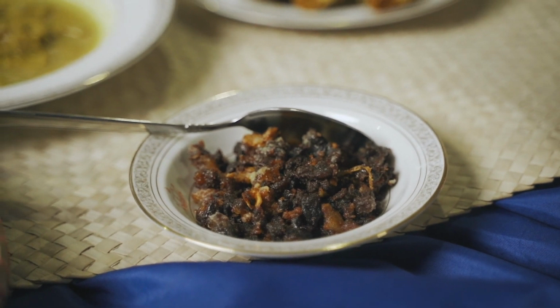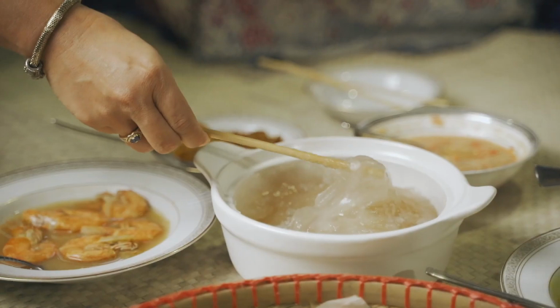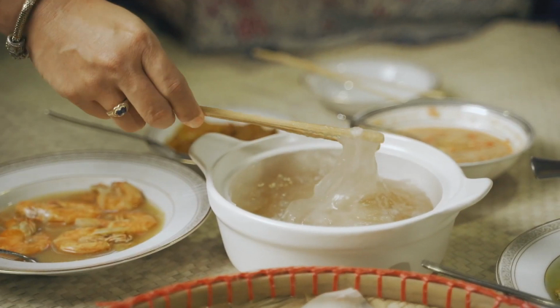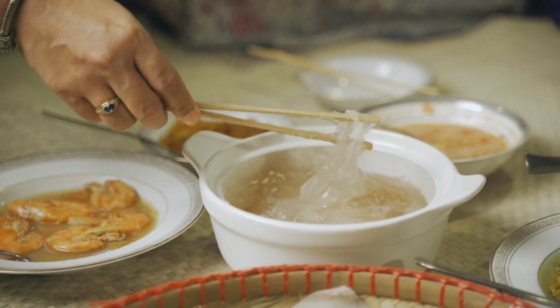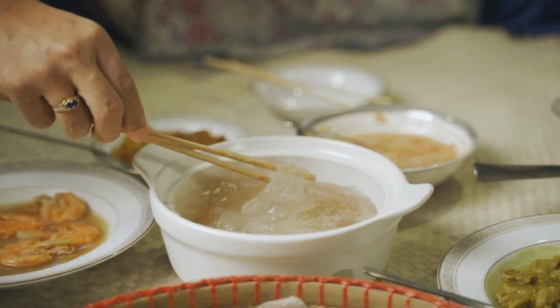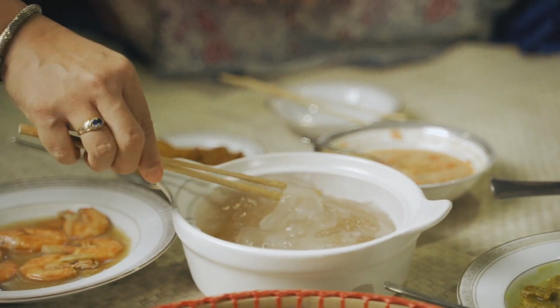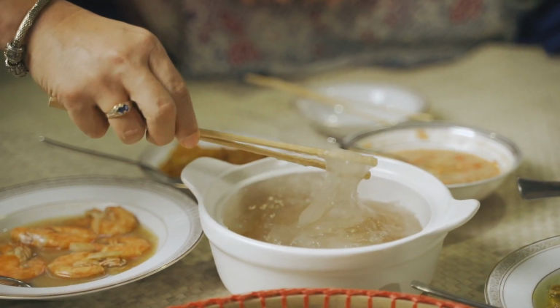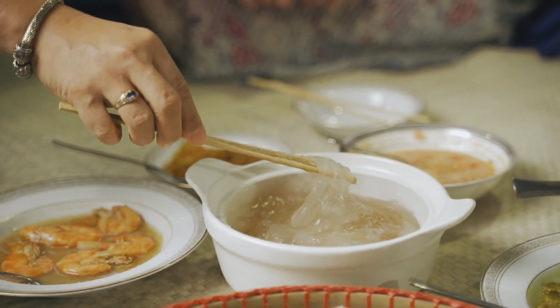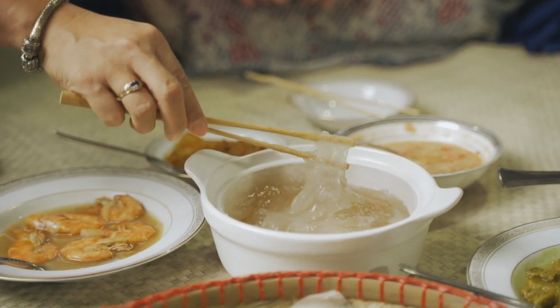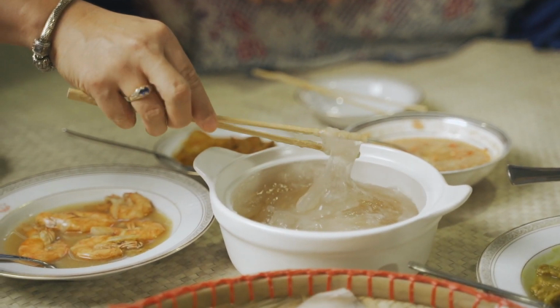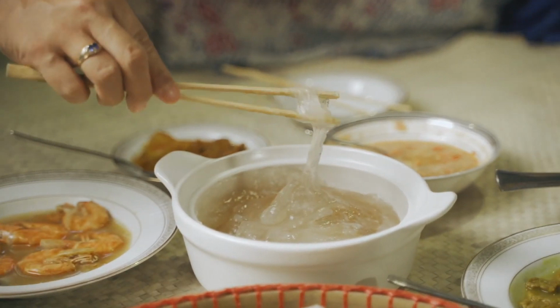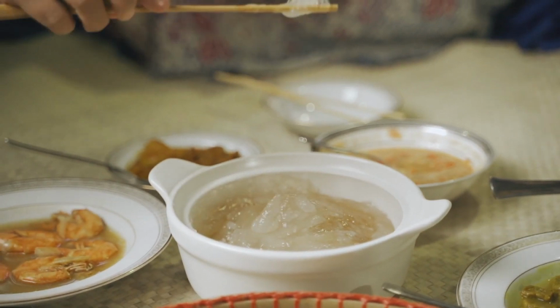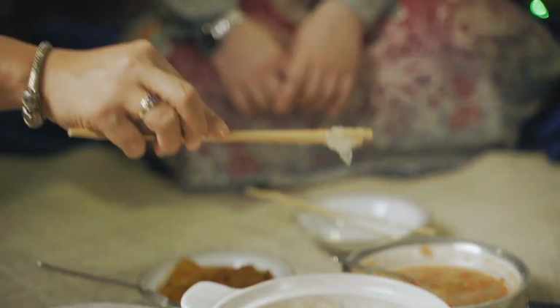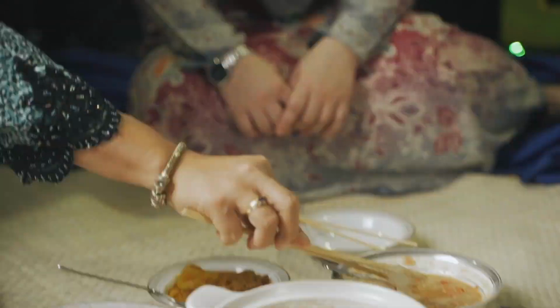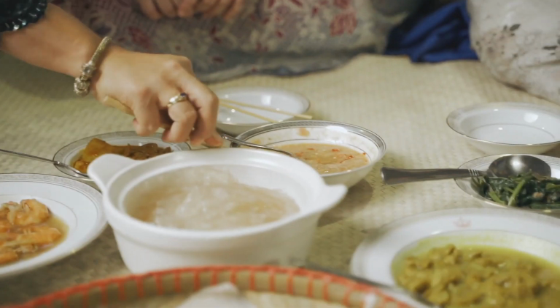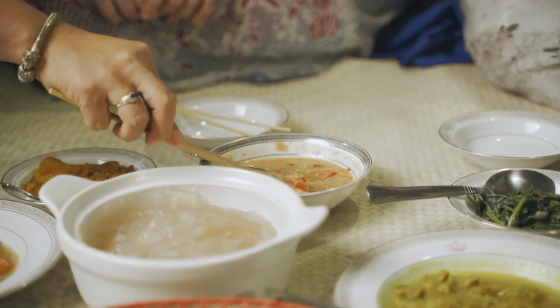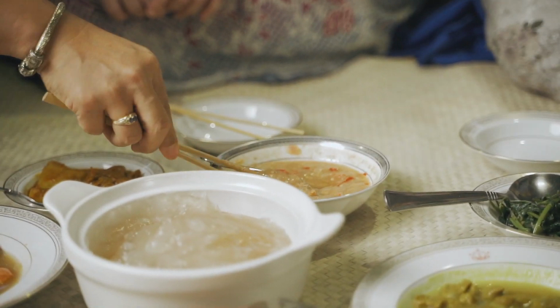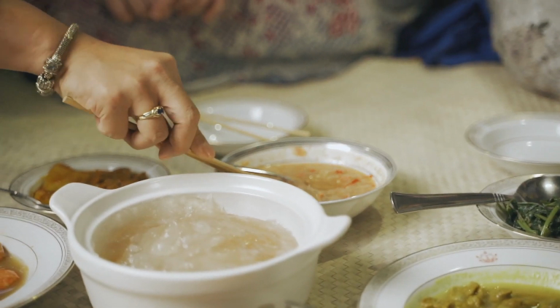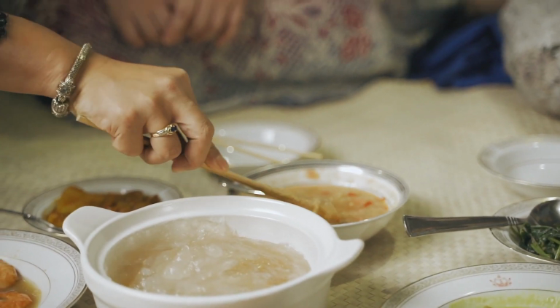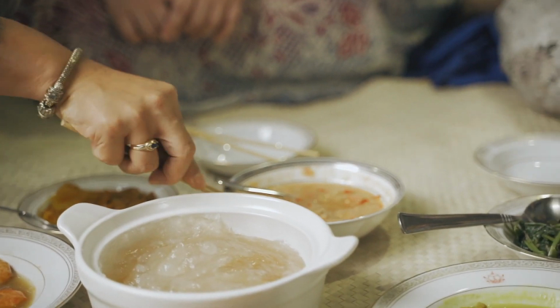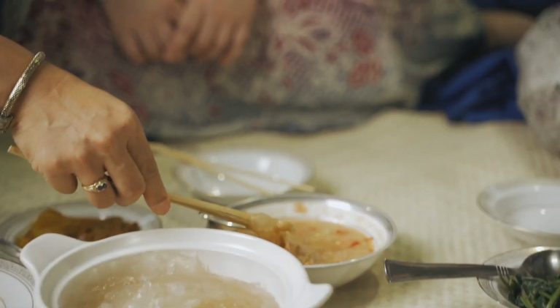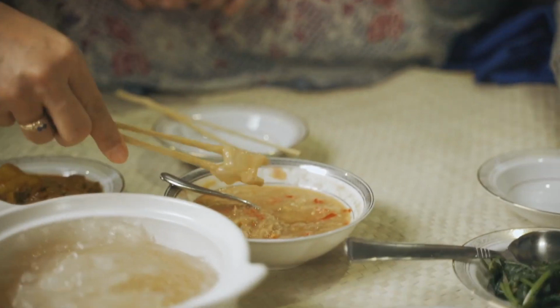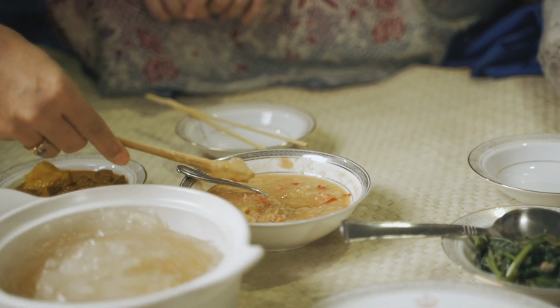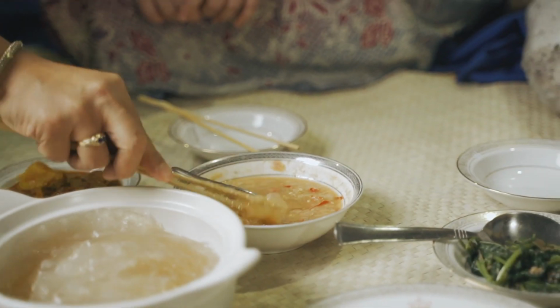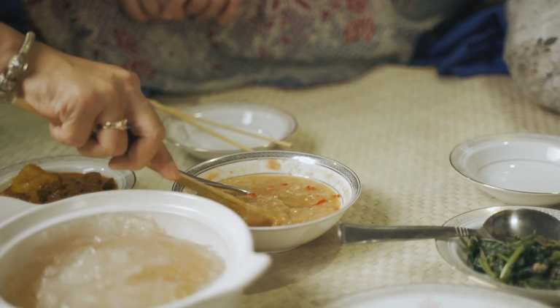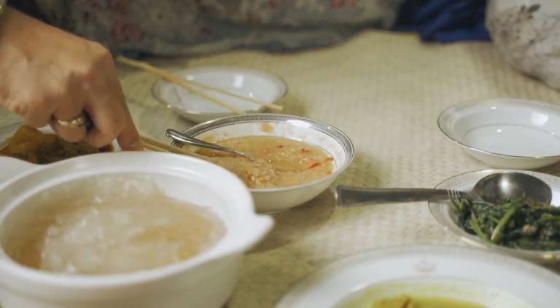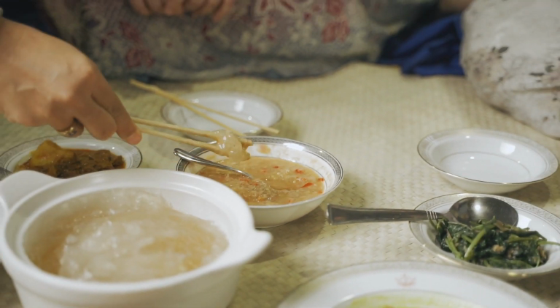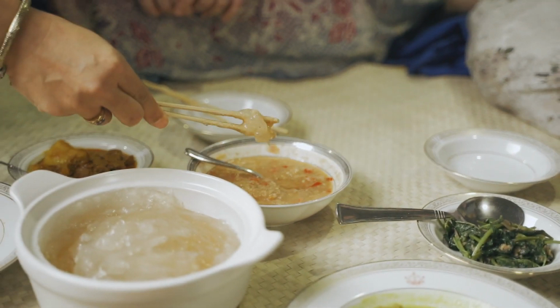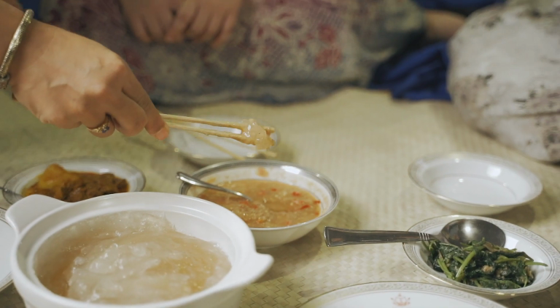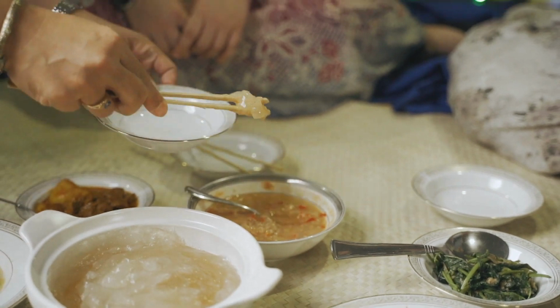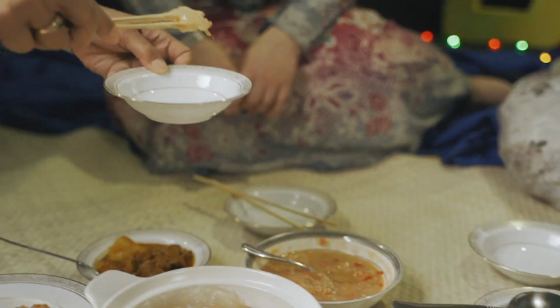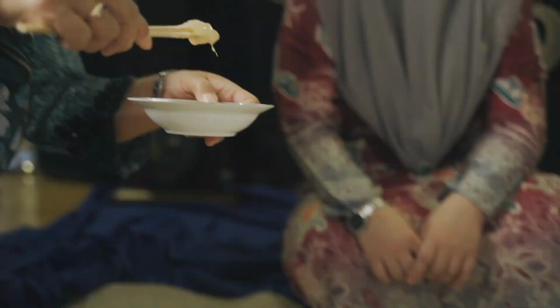This is how we do it. Pull it — like that. Dip. And eat.